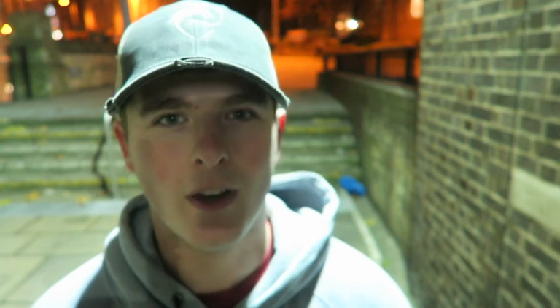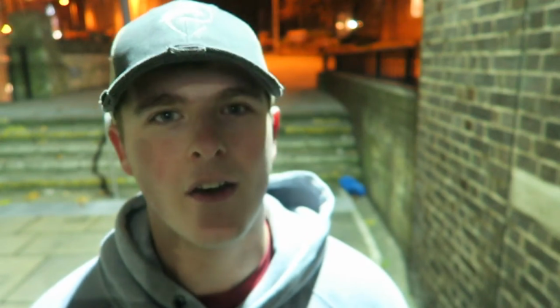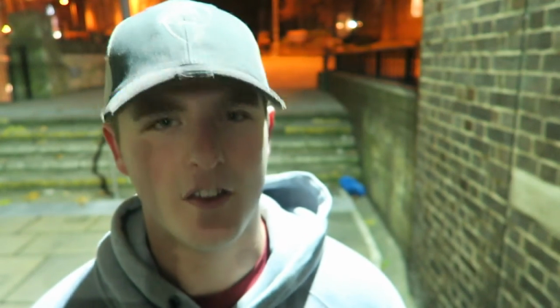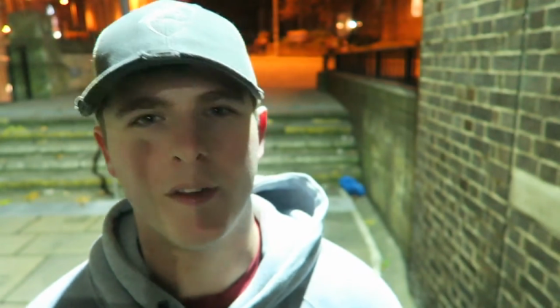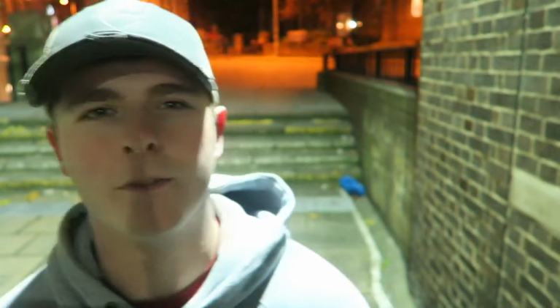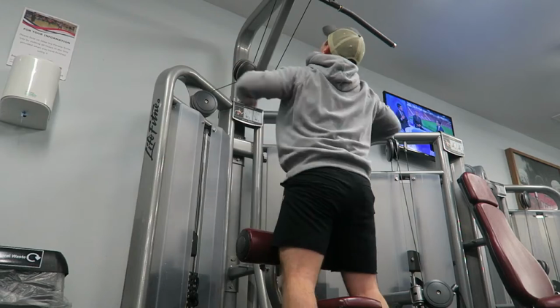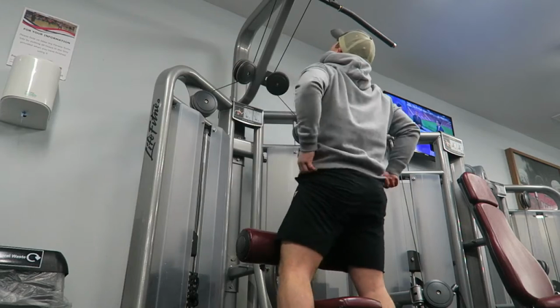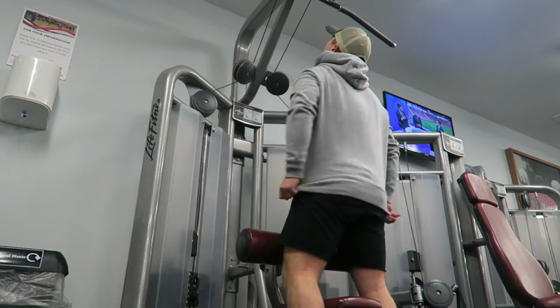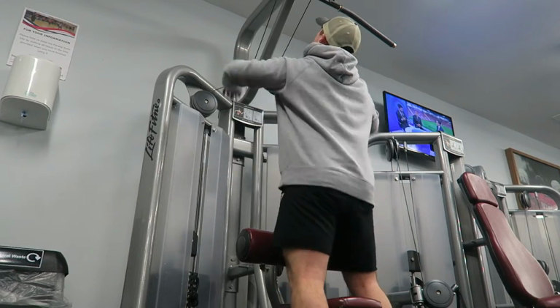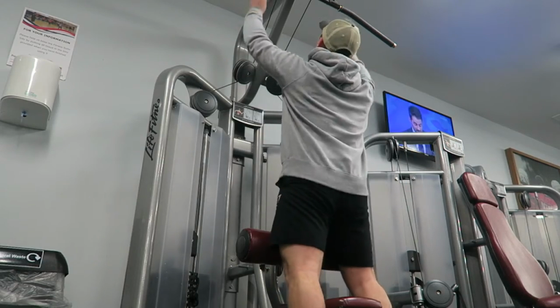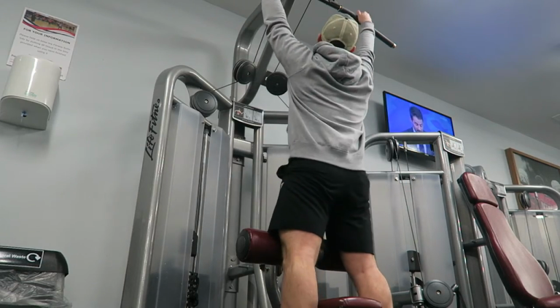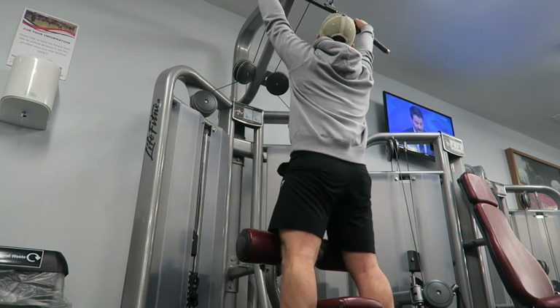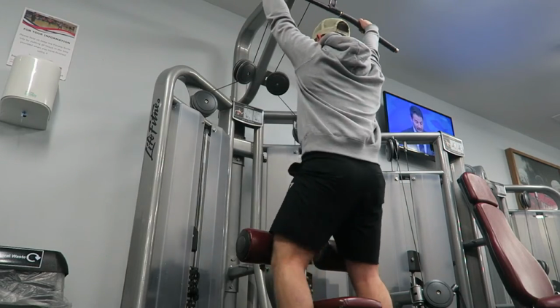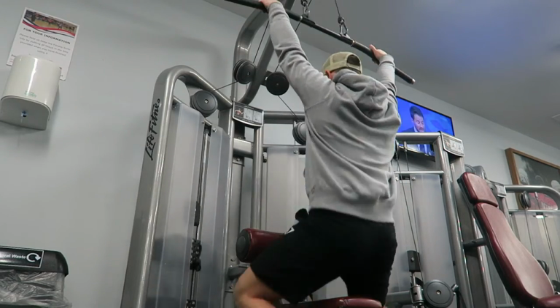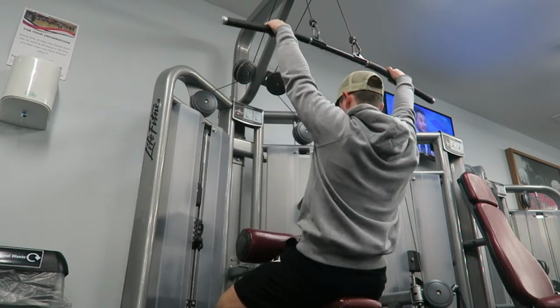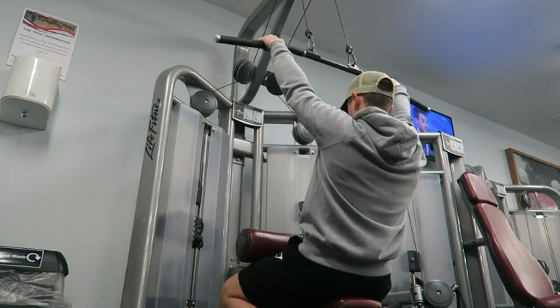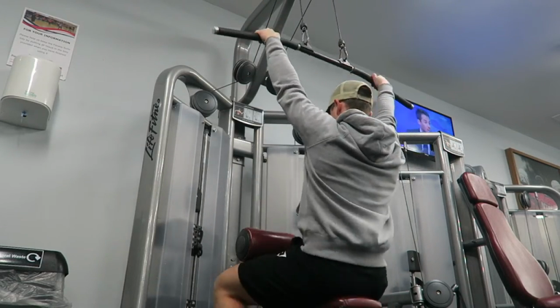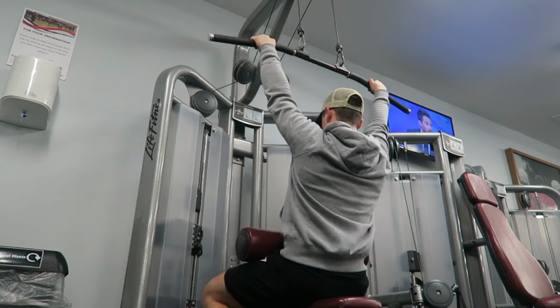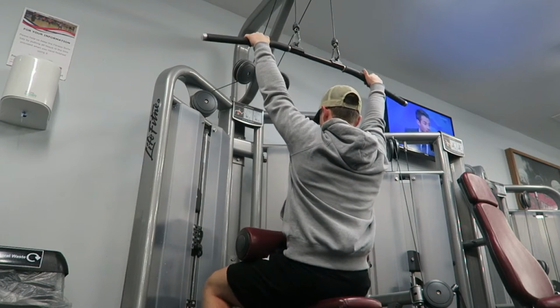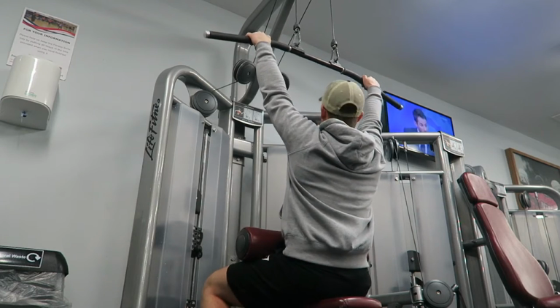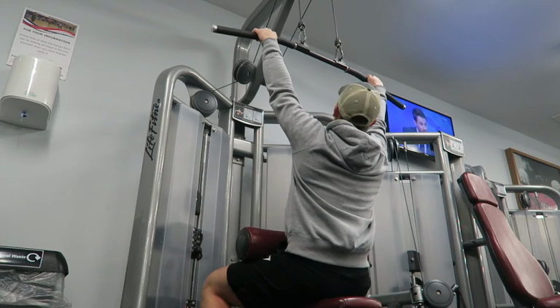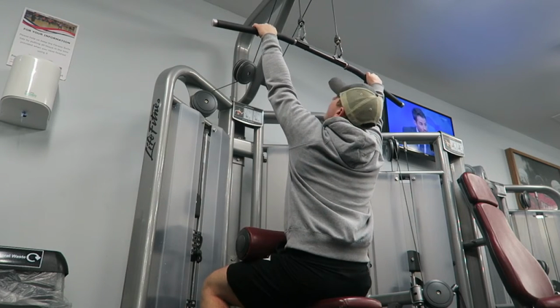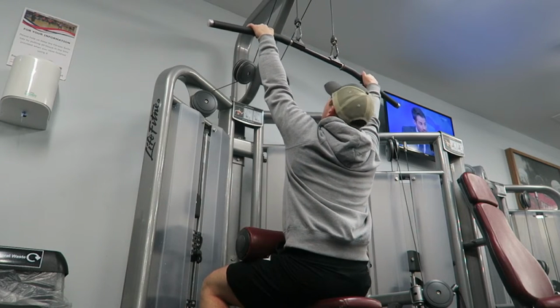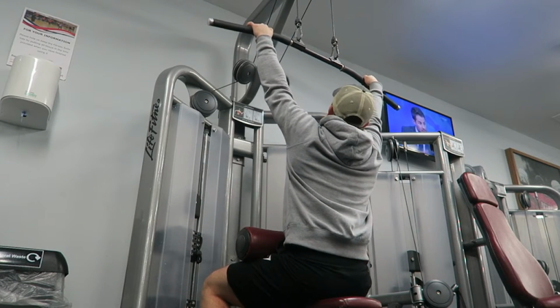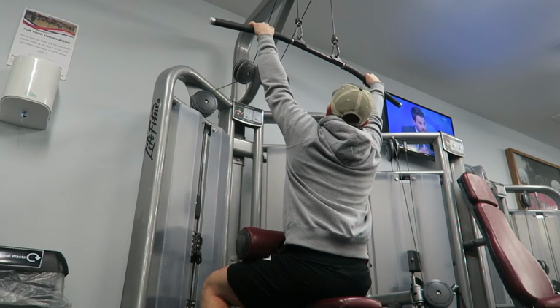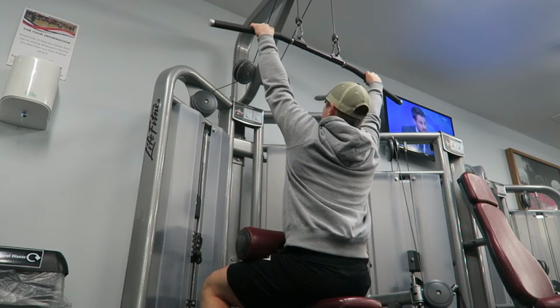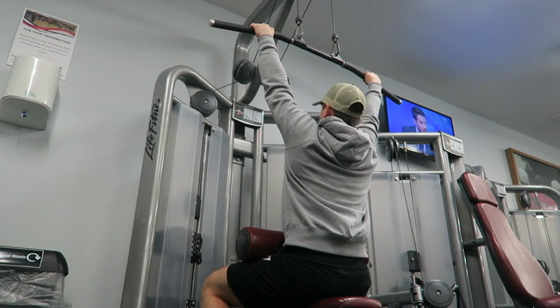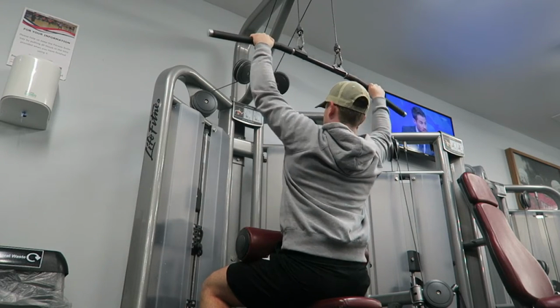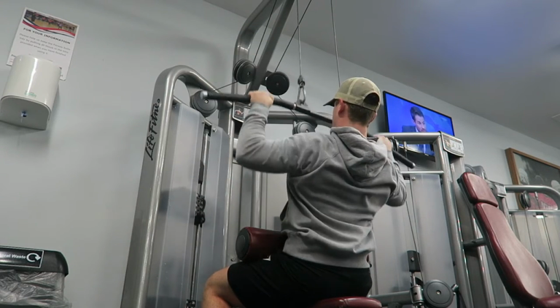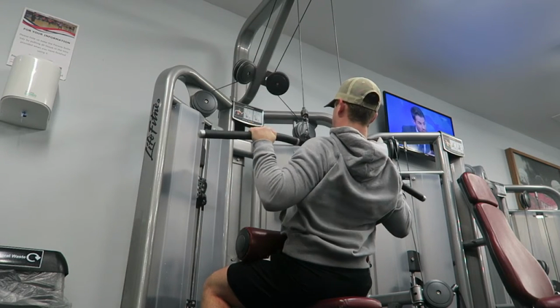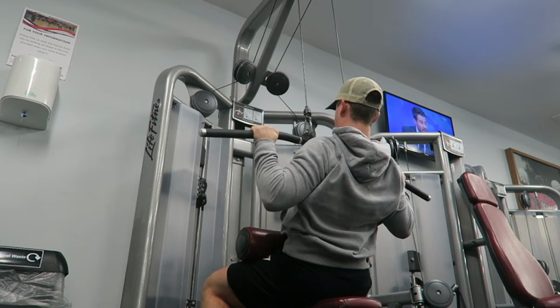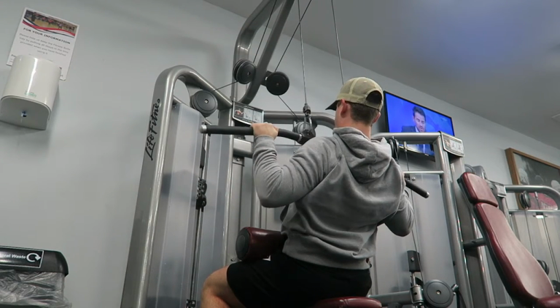Let's get on with the workout. Enjoy the video. What's up guys, hopefully you're enjoying the video so far — if you are let me know by leaving a like, comment and subscribe for loads more good content. With that said let's get on with the workout.